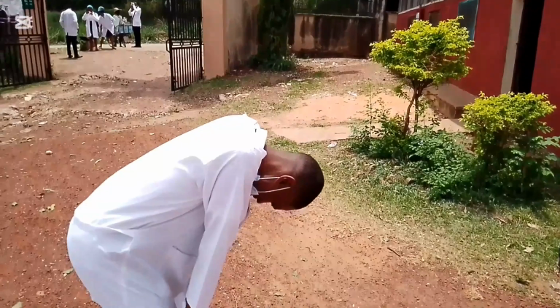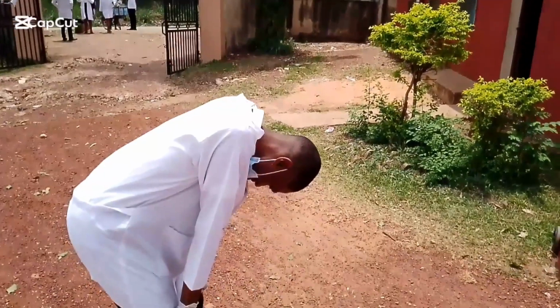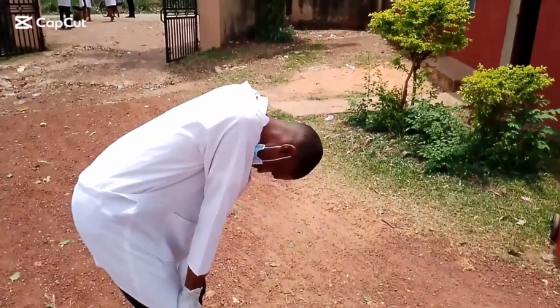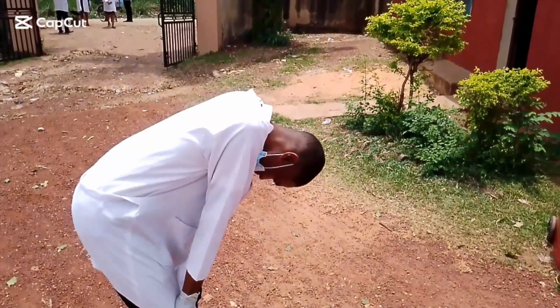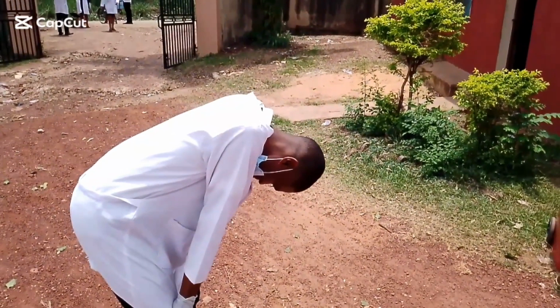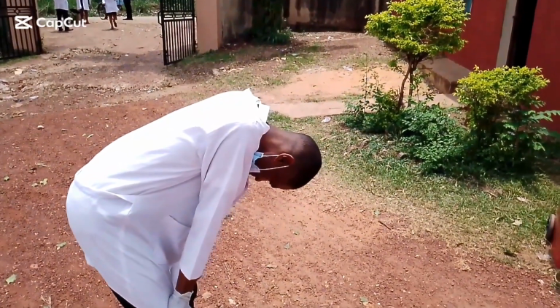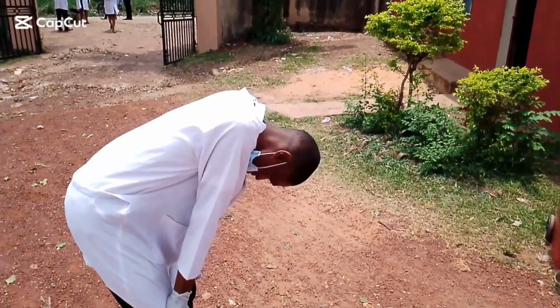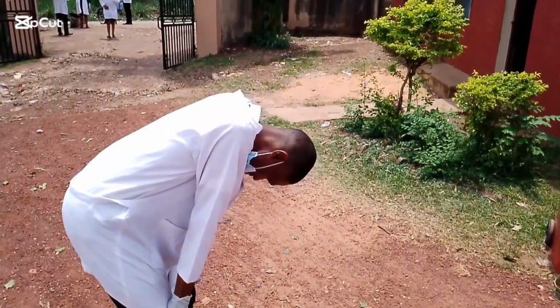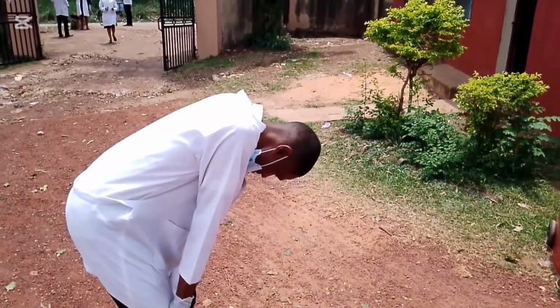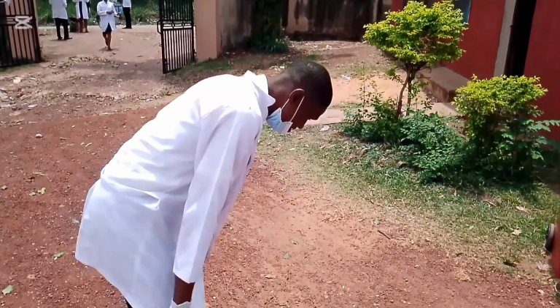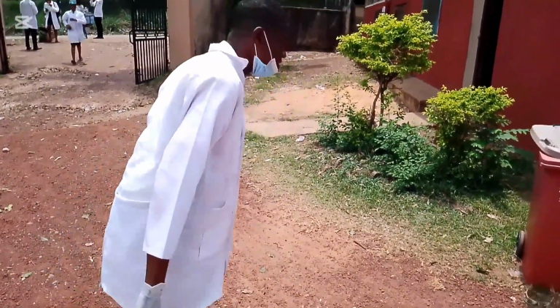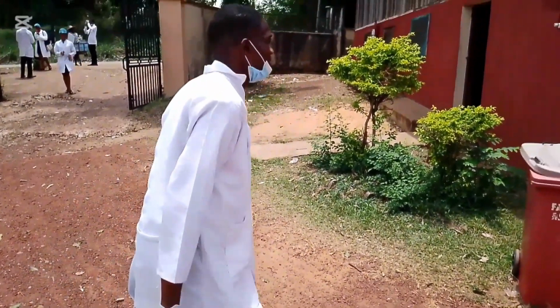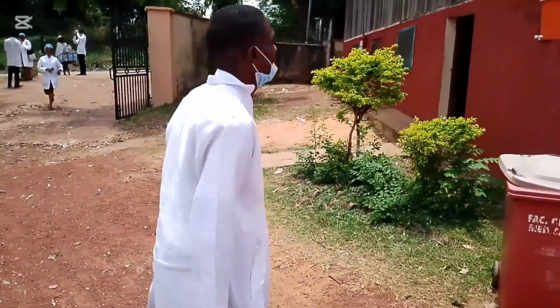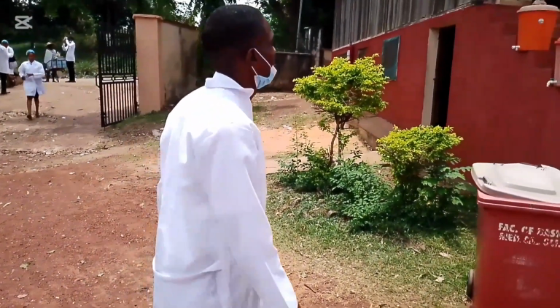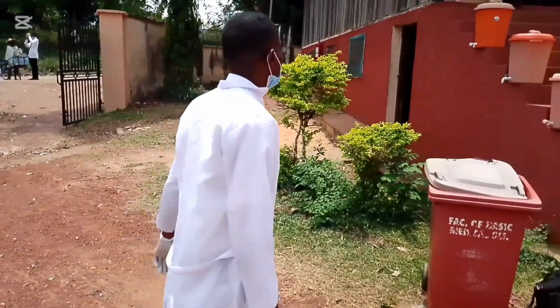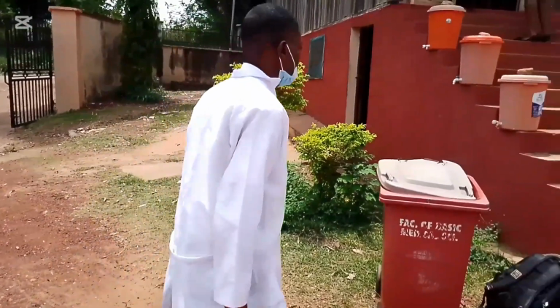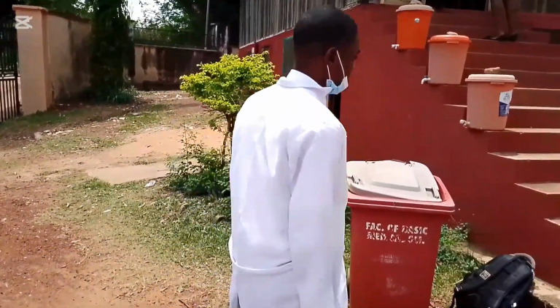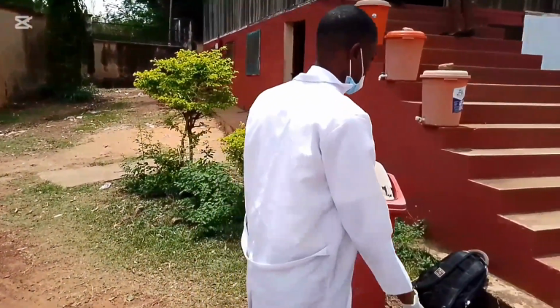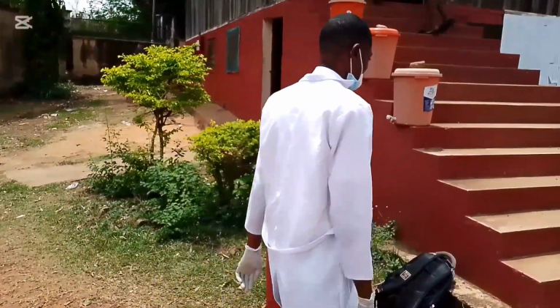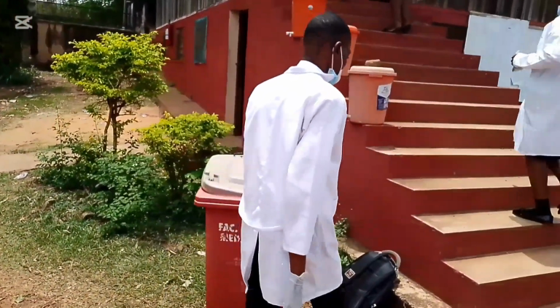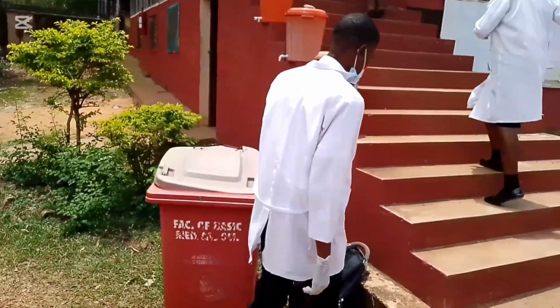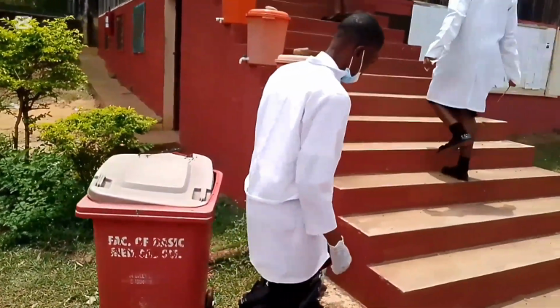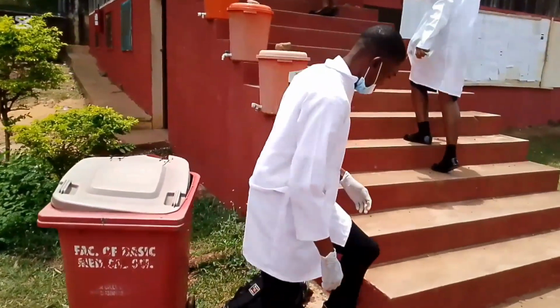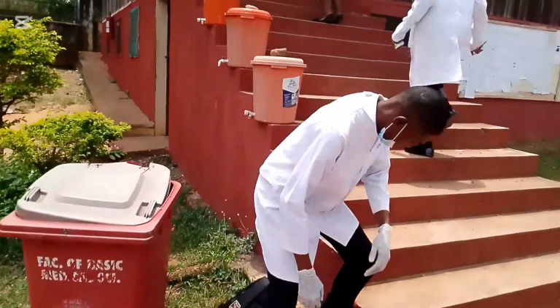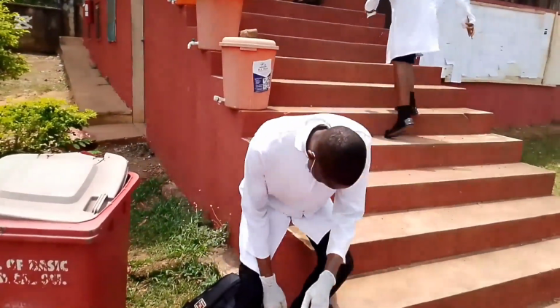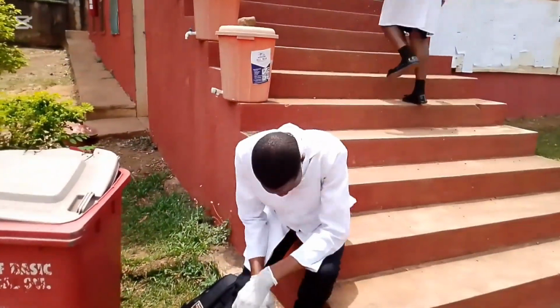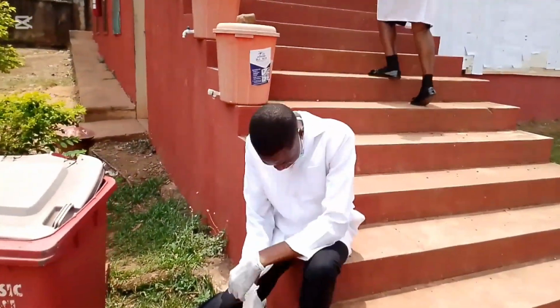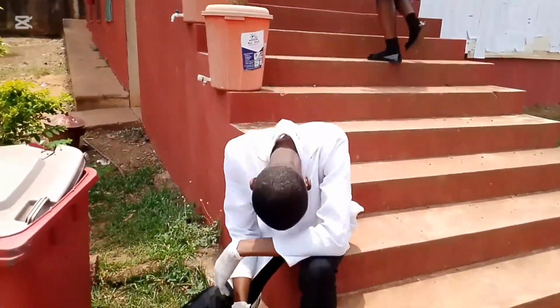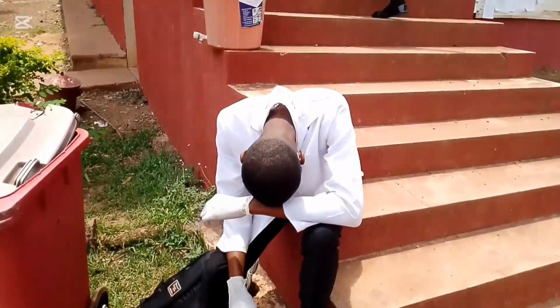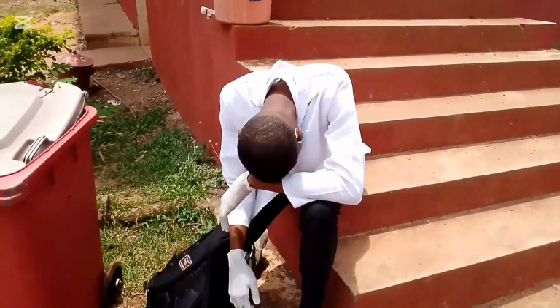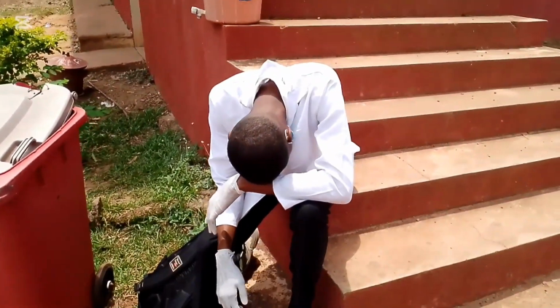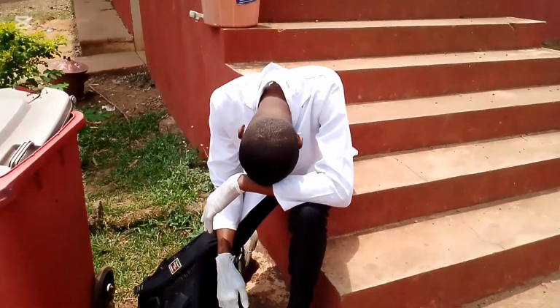I know you will not believe when I tell you that my first experience in the cadaver was really, really messed up. I'm going to share my whole story, just watch to the end.